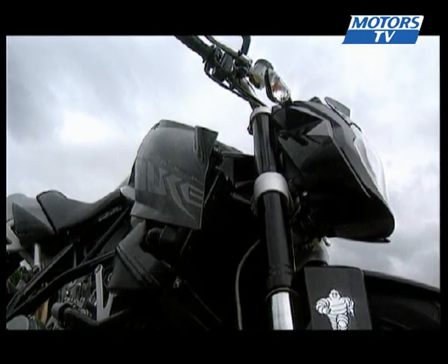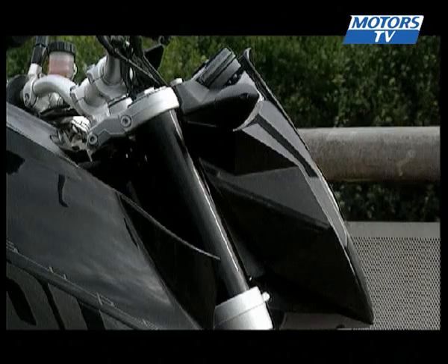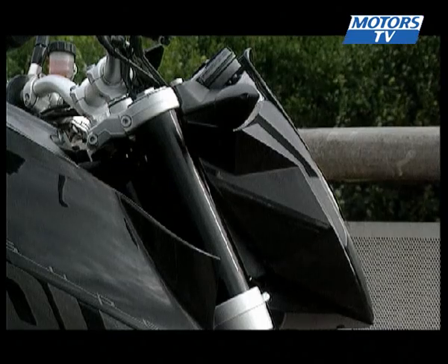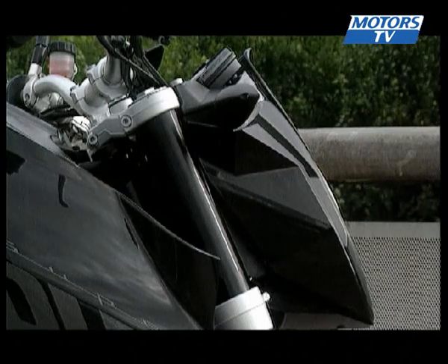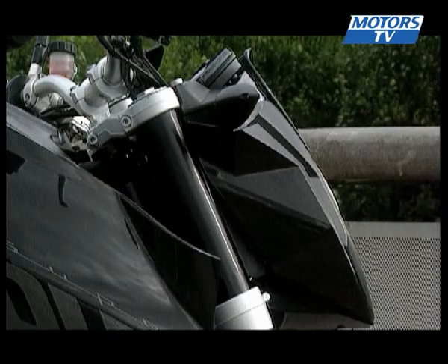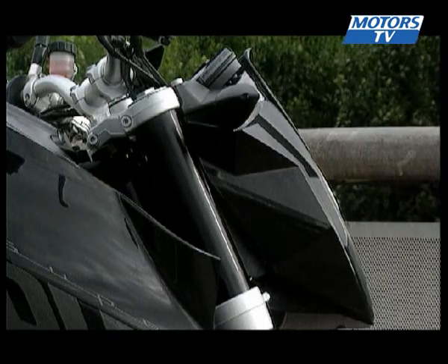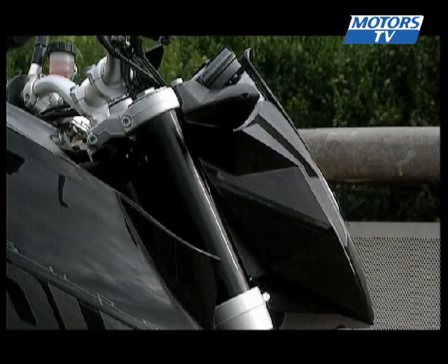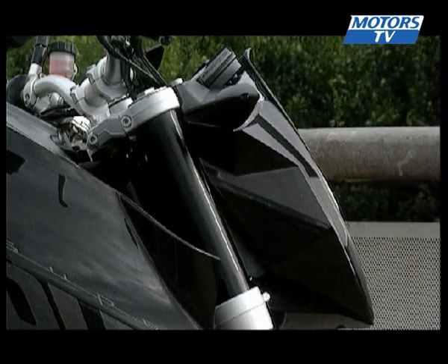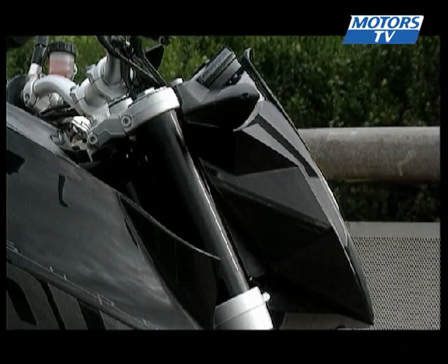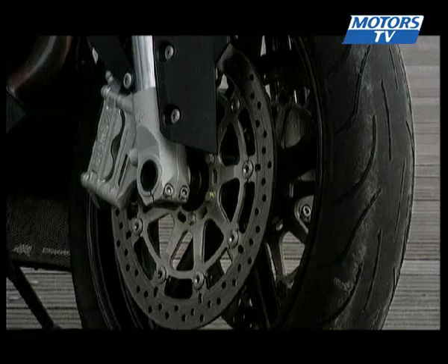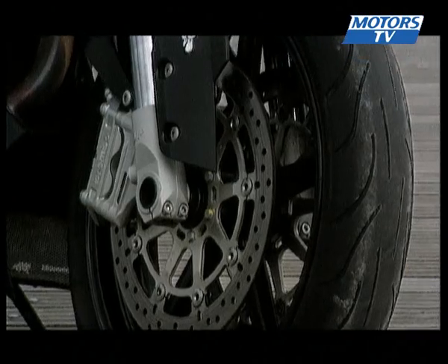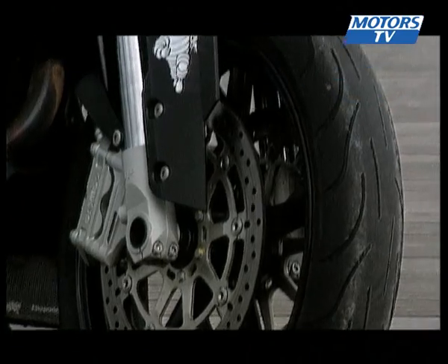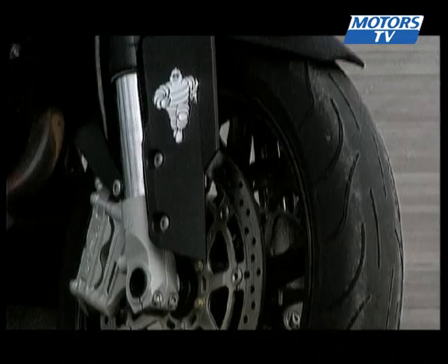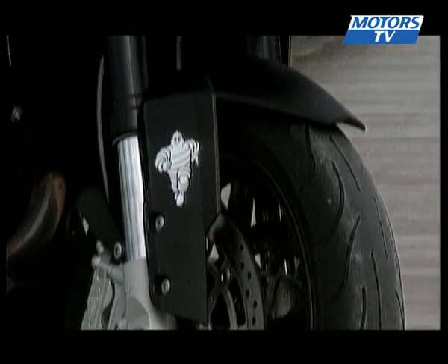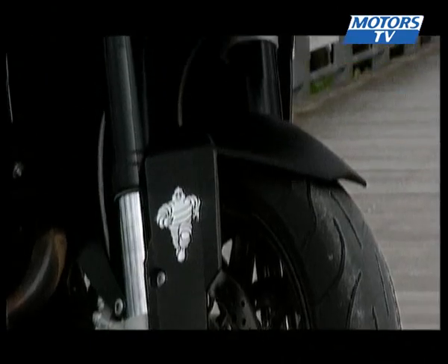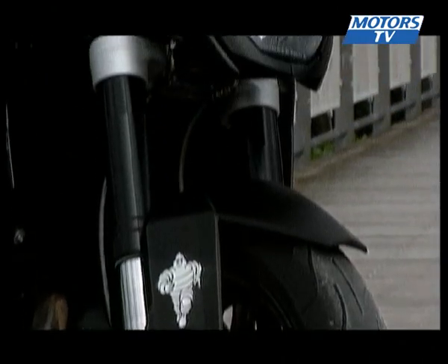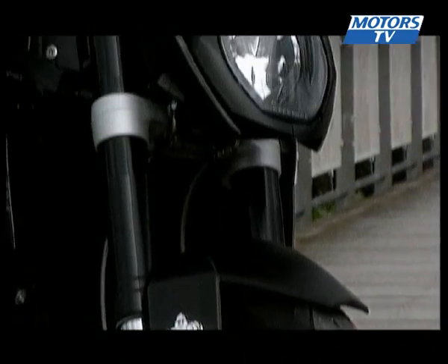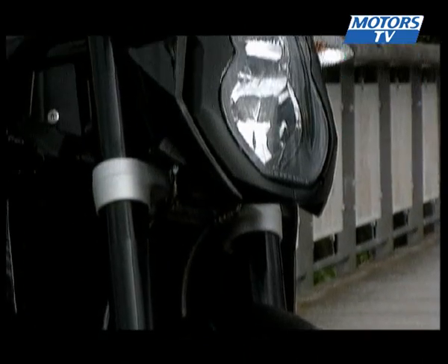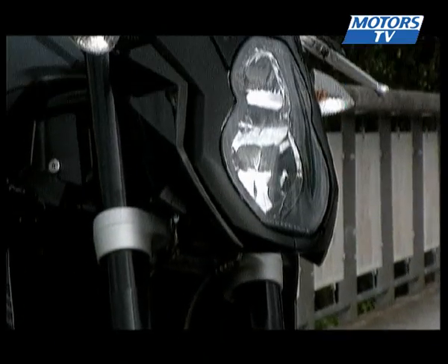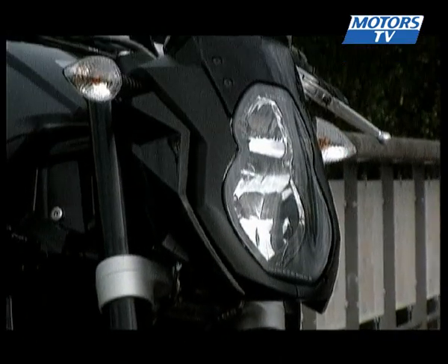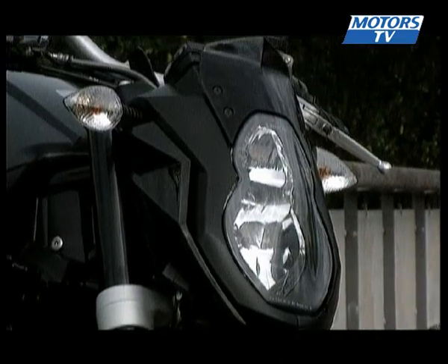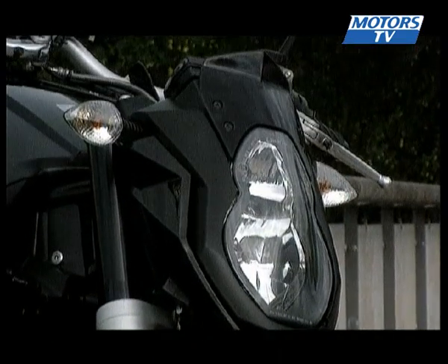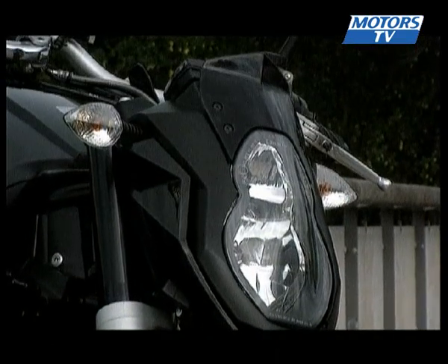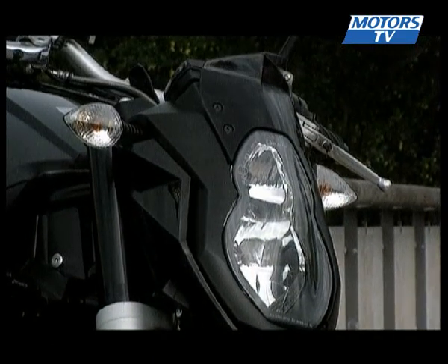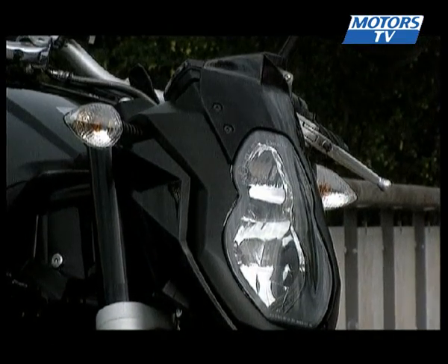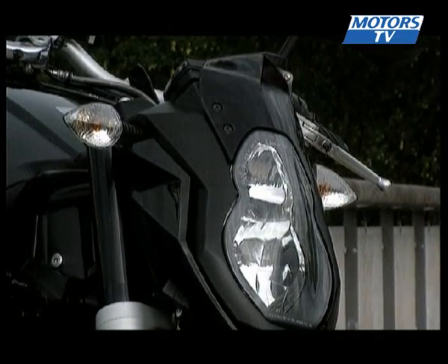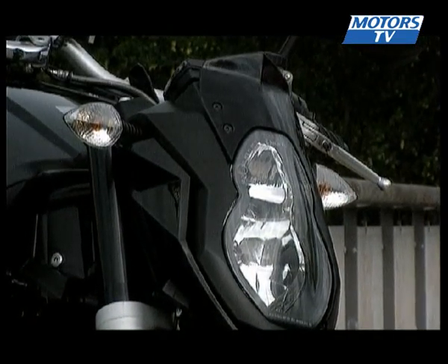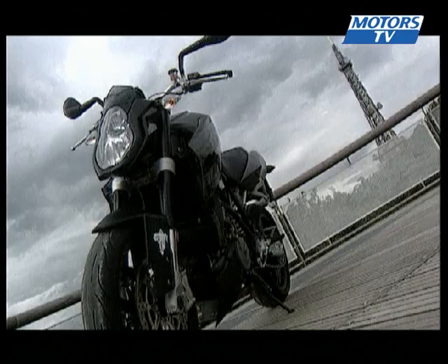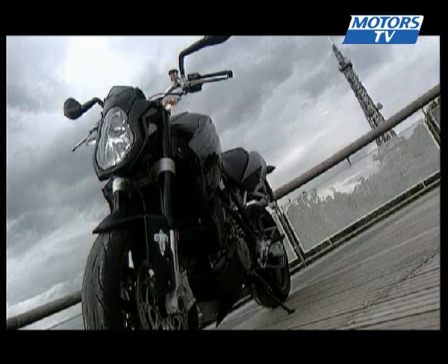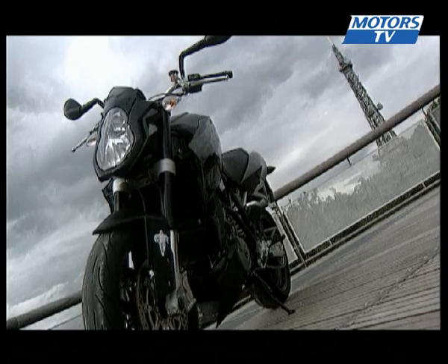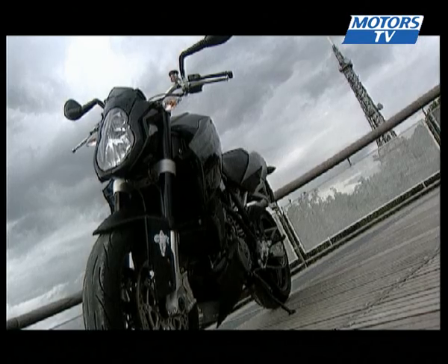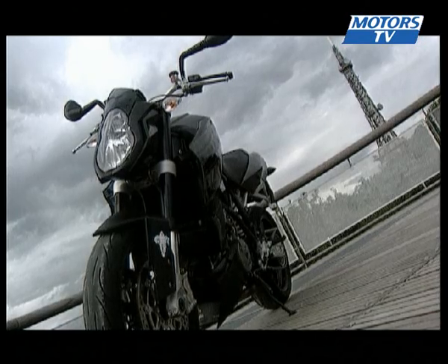There's a new look at the front, with a small tinted wind deflector that's more for looks than for any real practical benefit. The grilles have also been changed, as has the mudguard.